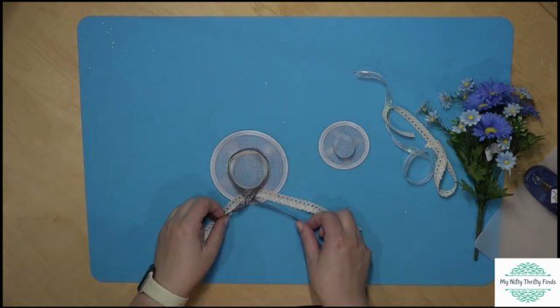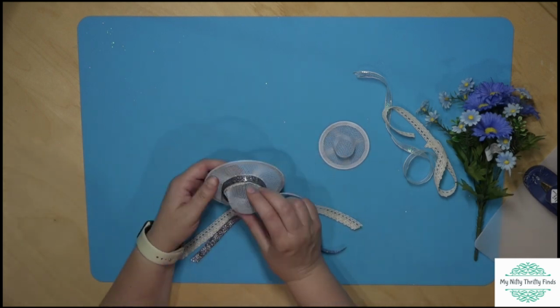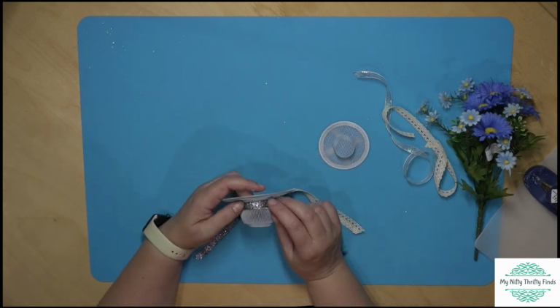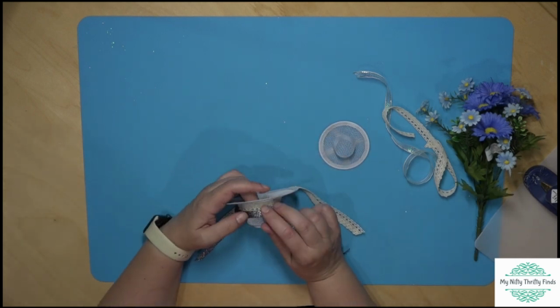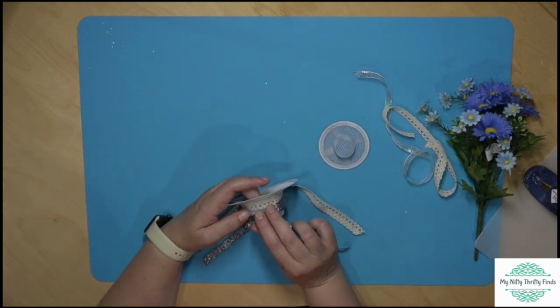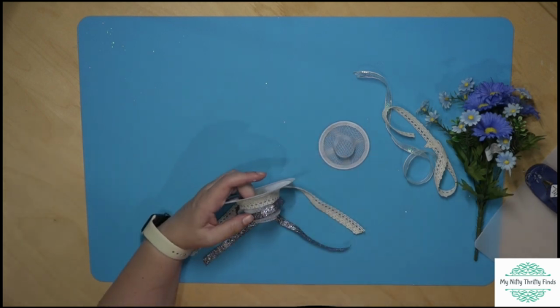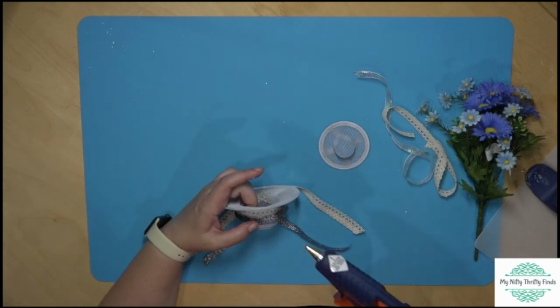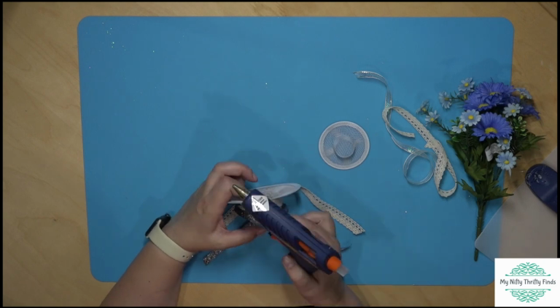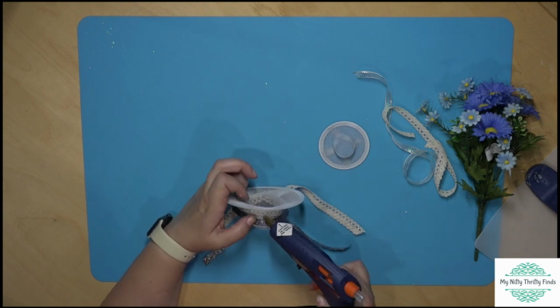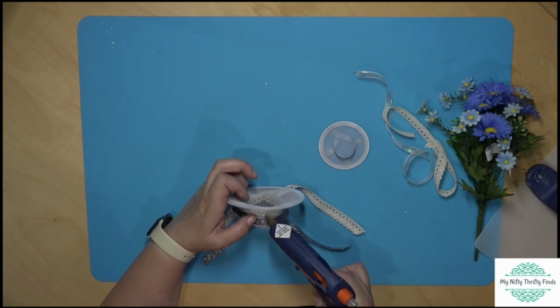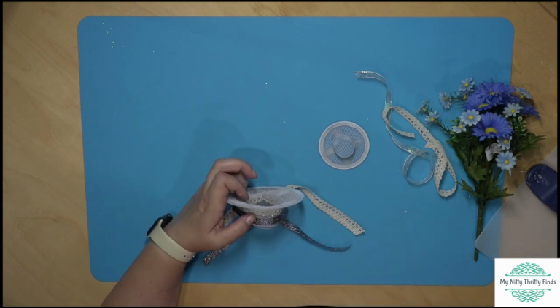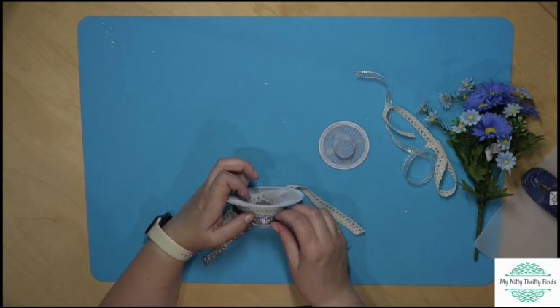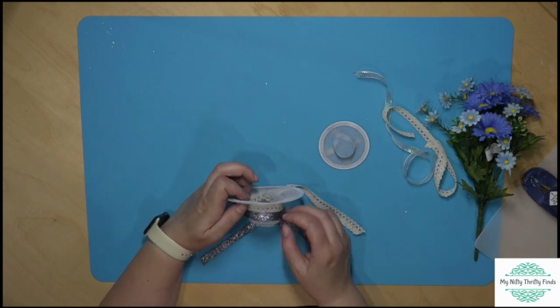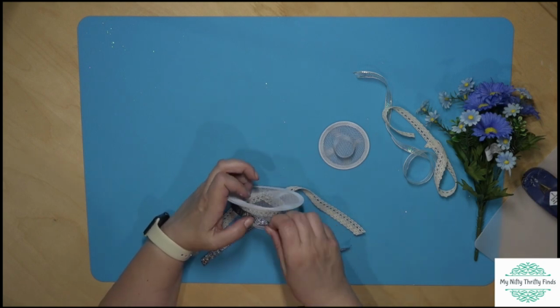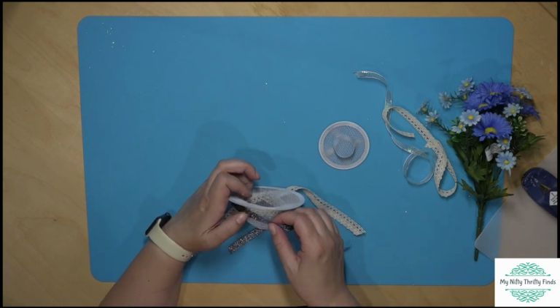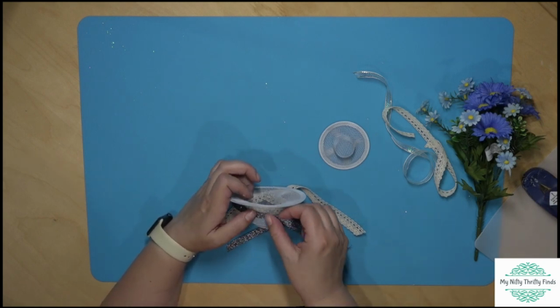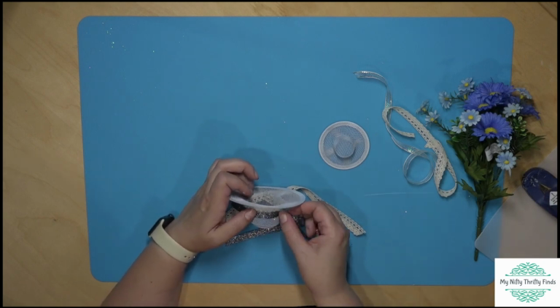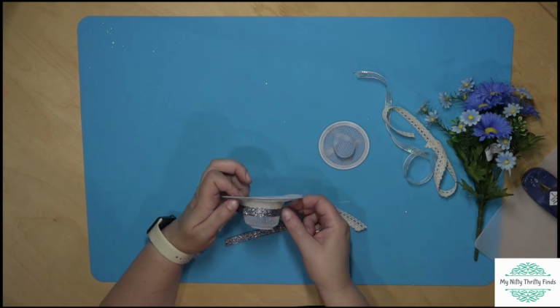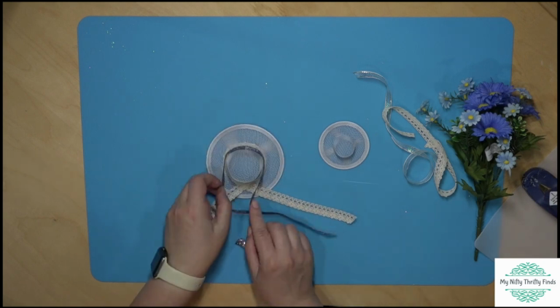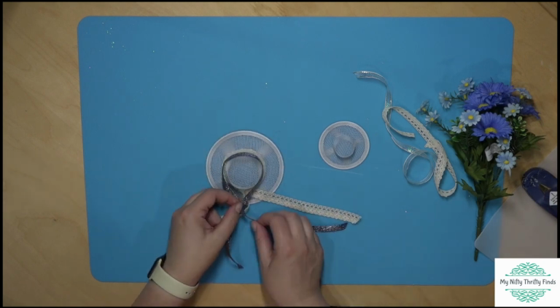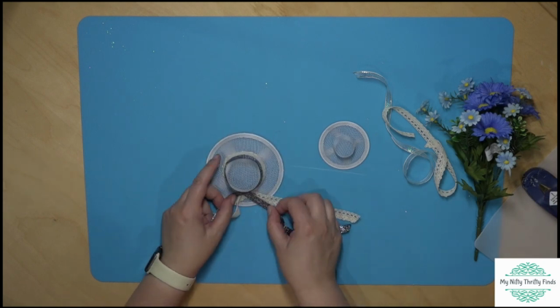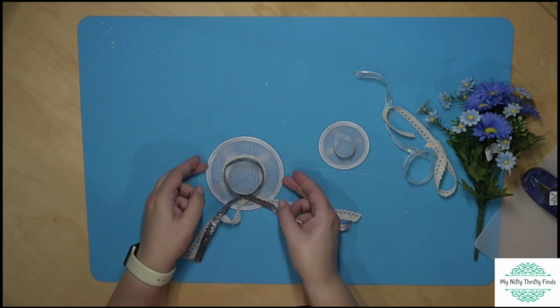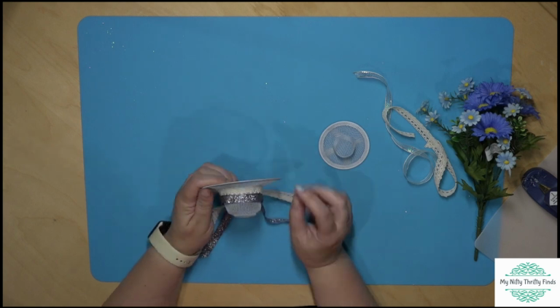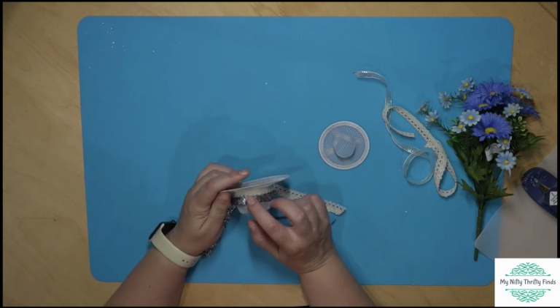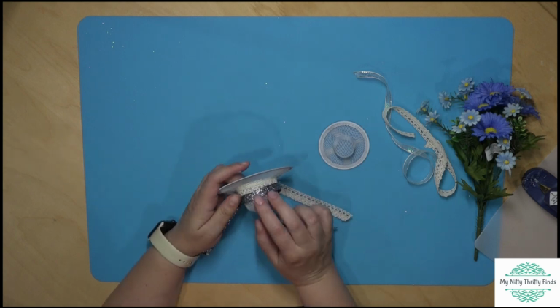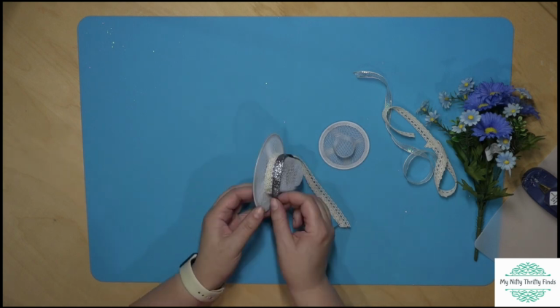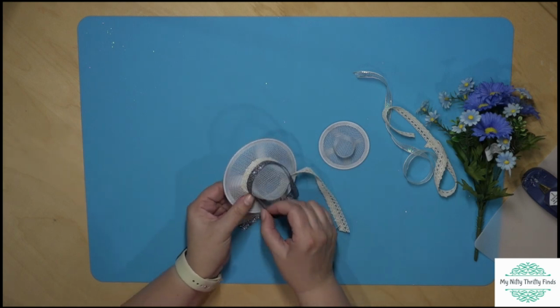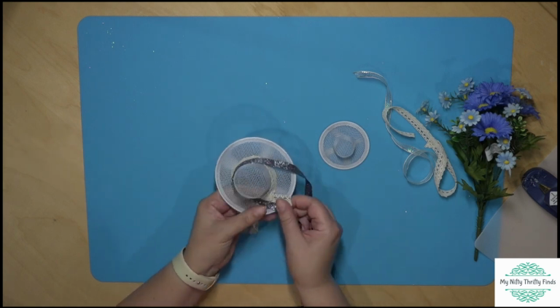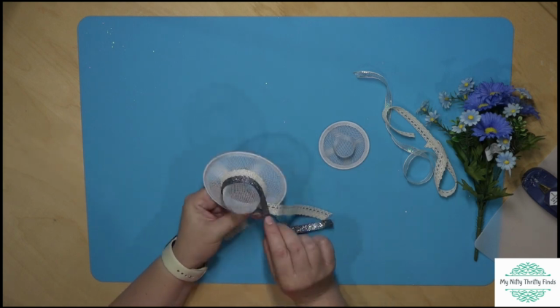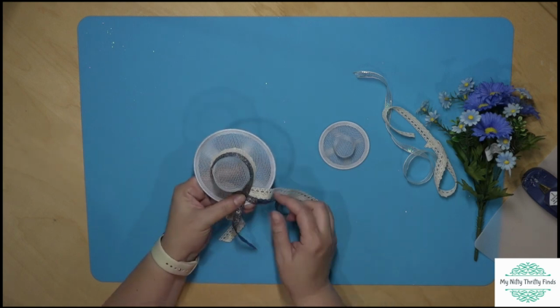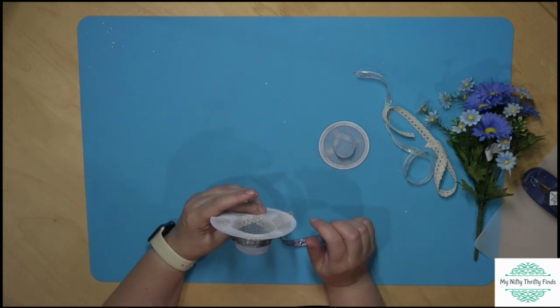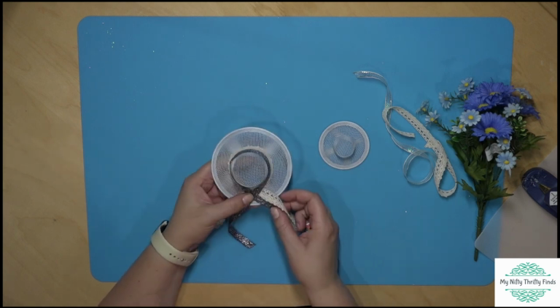Then I decided I will add this other ribbon to it. I put it up a little bit so you can see both ribbons on the brim of the hat coming around. Pack that up.